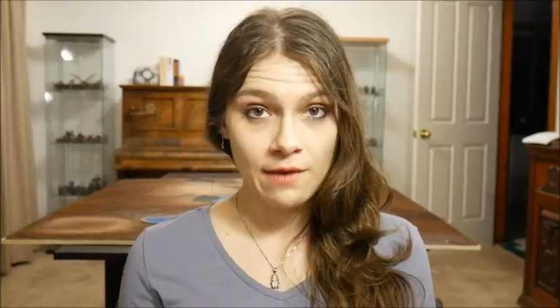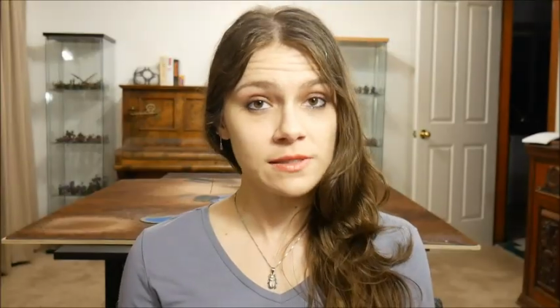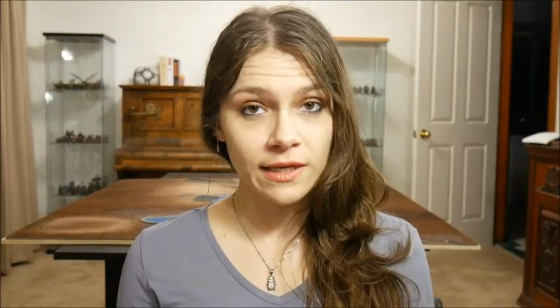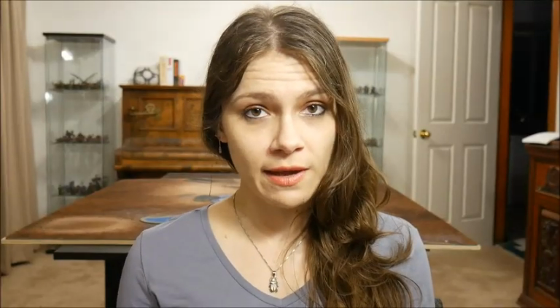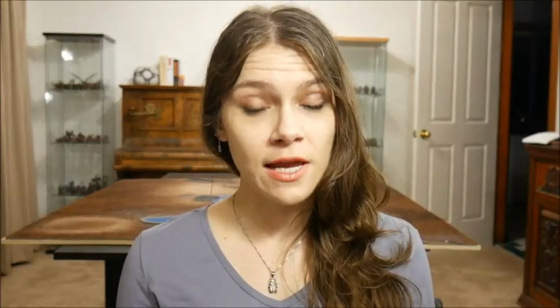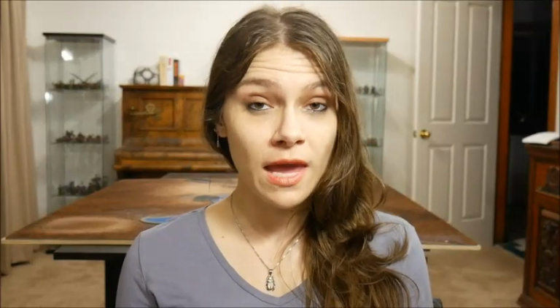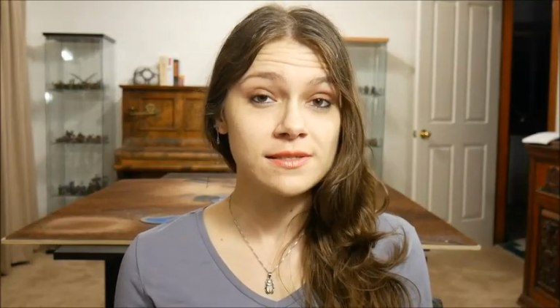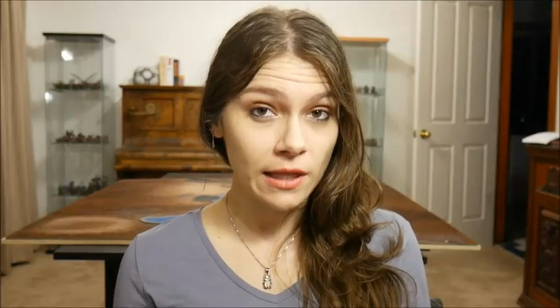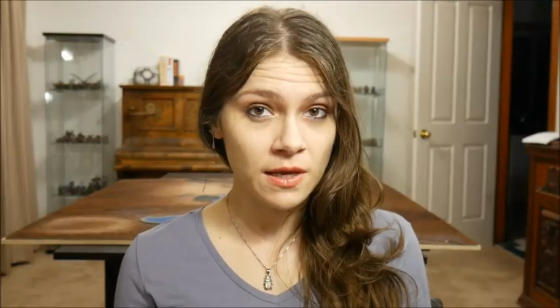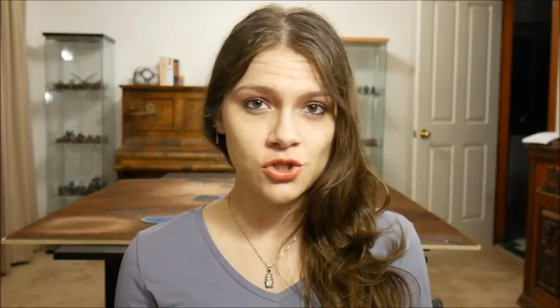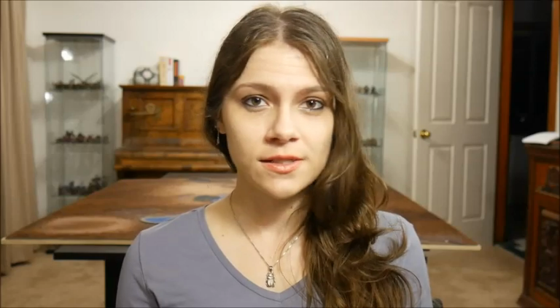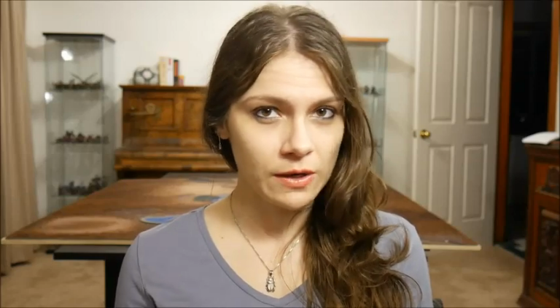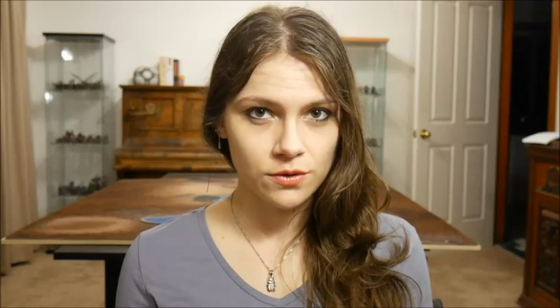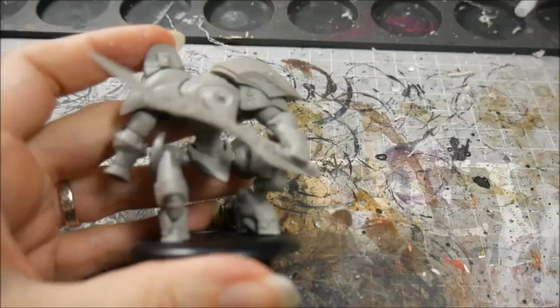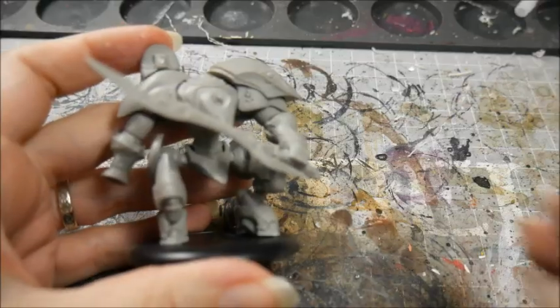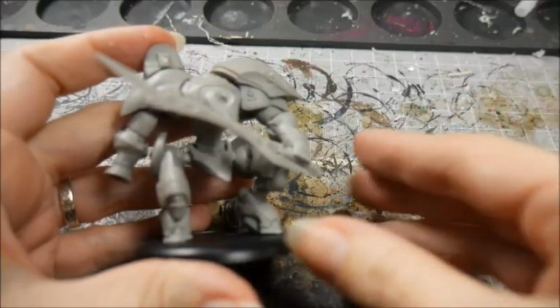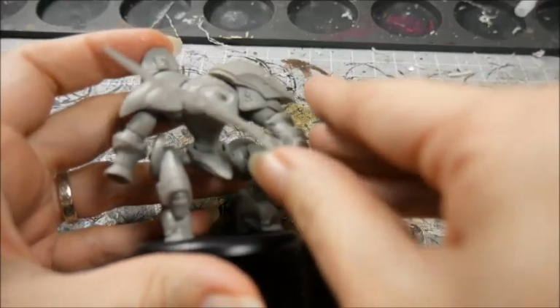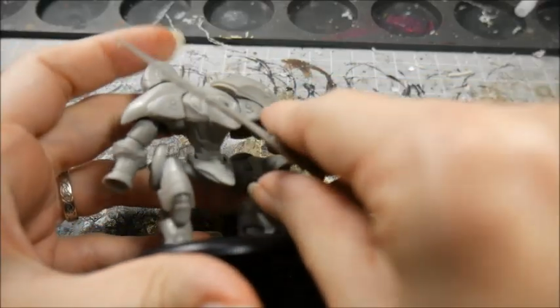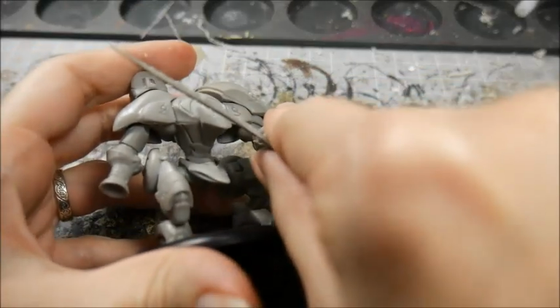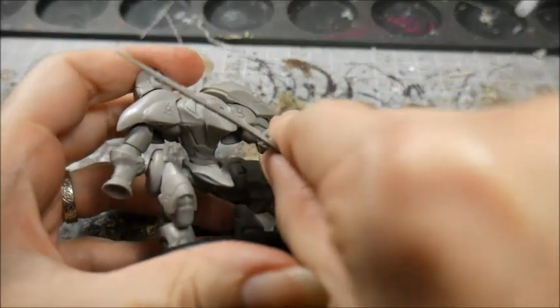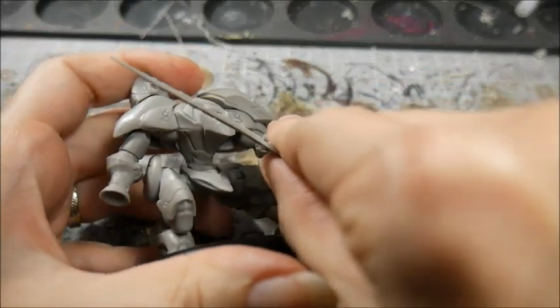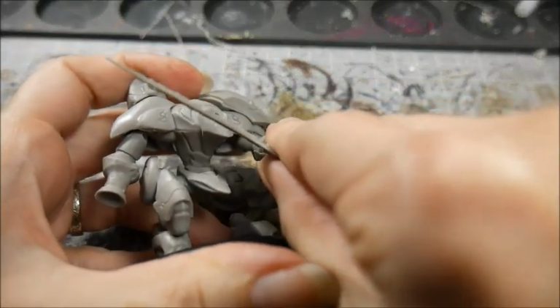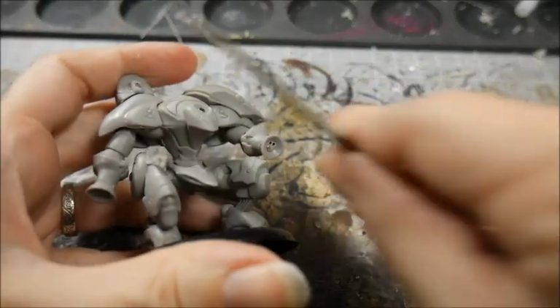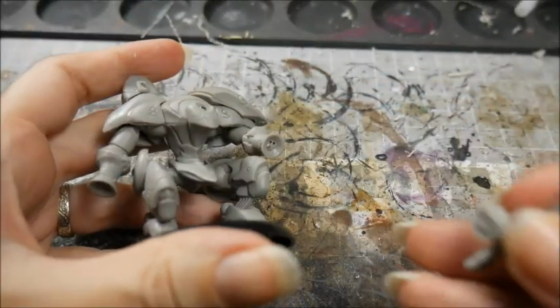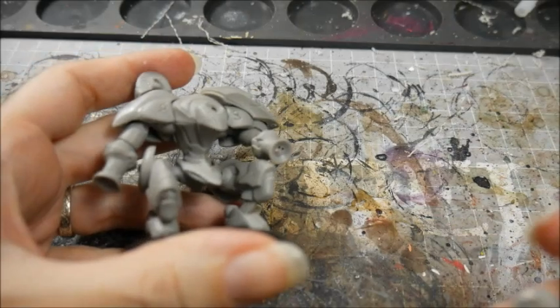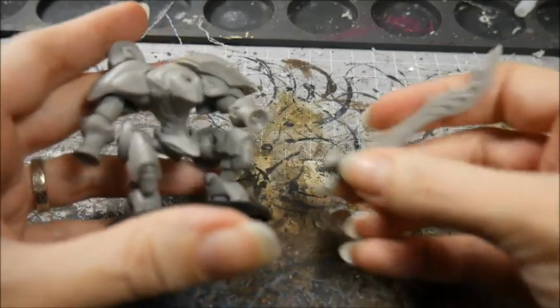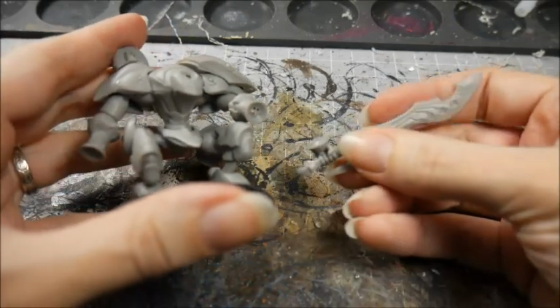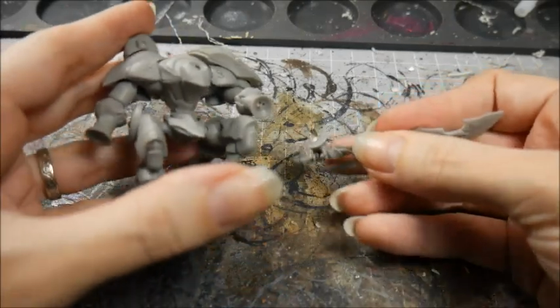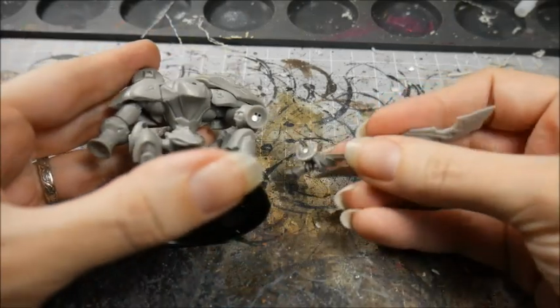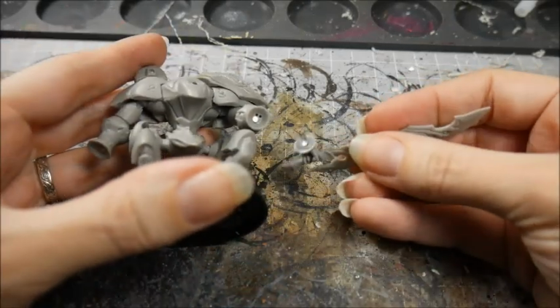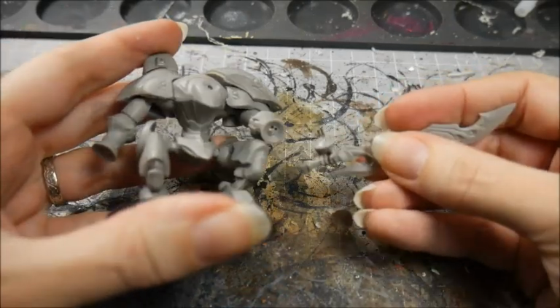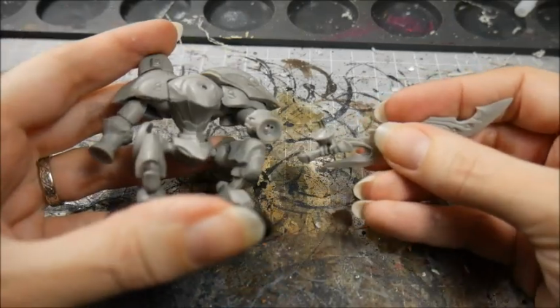Heavier pieces will need larger magnets, and you may want to stabilise the piece so that it doesn't spin around. Glue the magnet as before, but allow room to drill a pin. Glue the pin to one piece only so you can swap them over as needed.